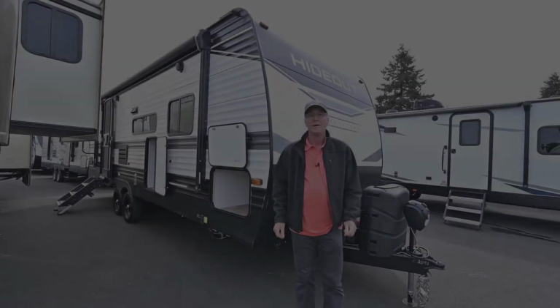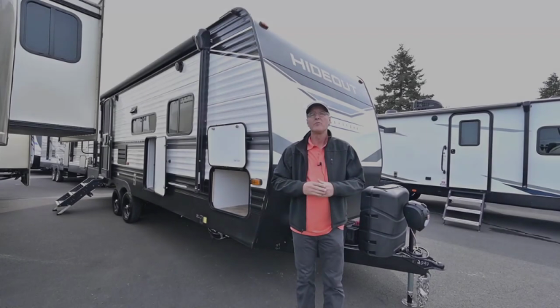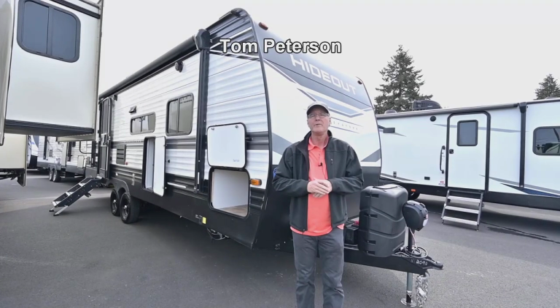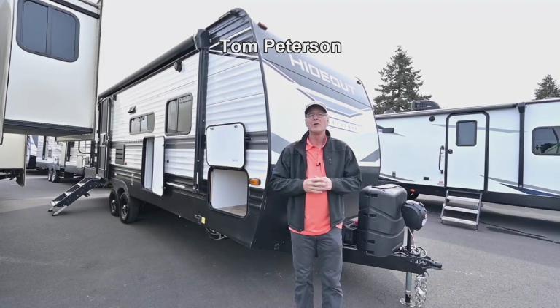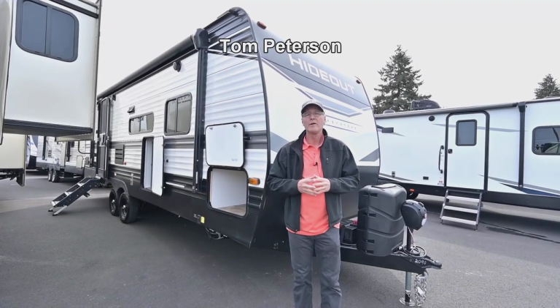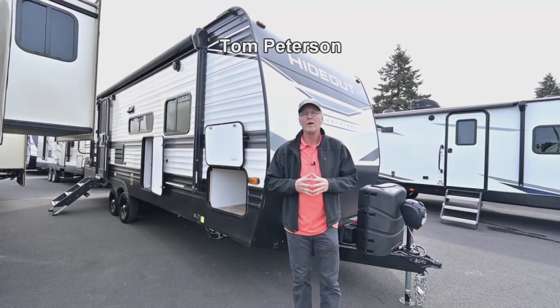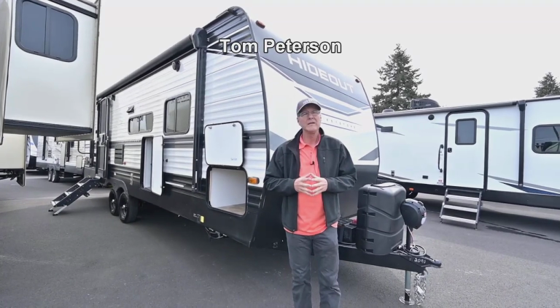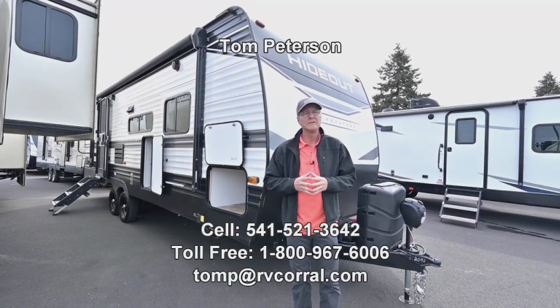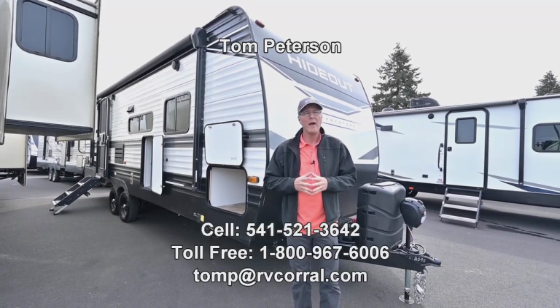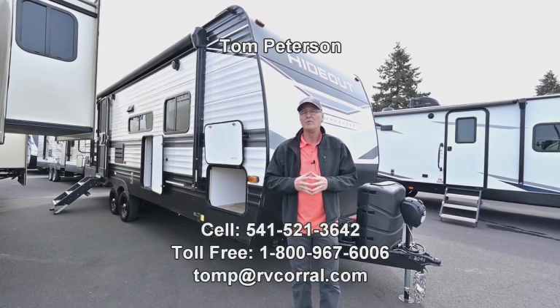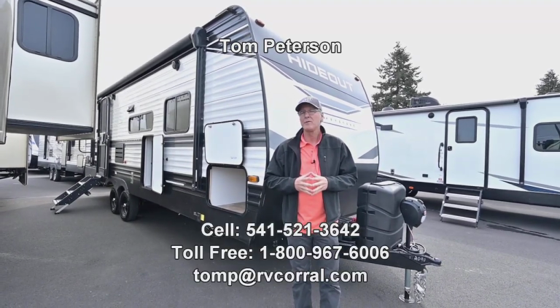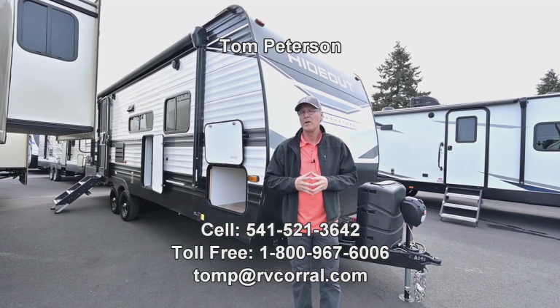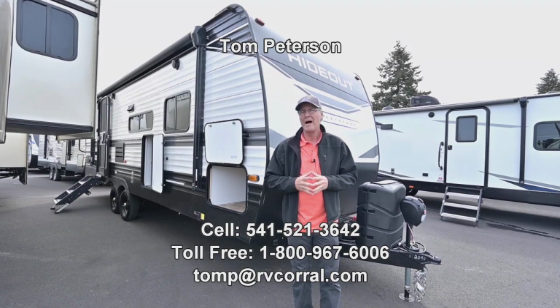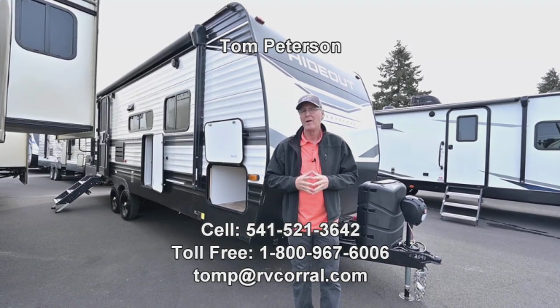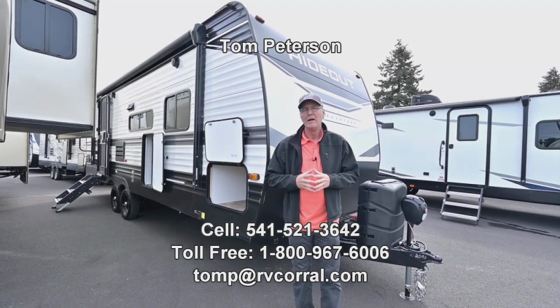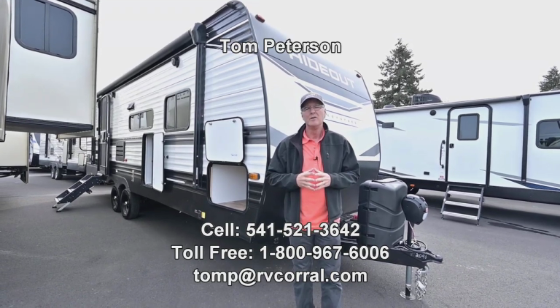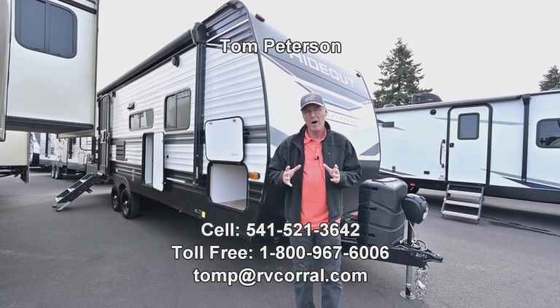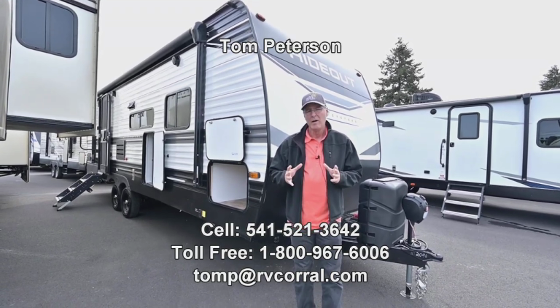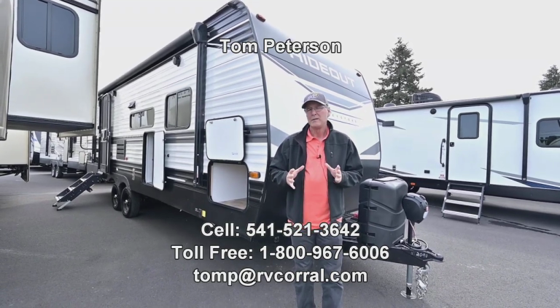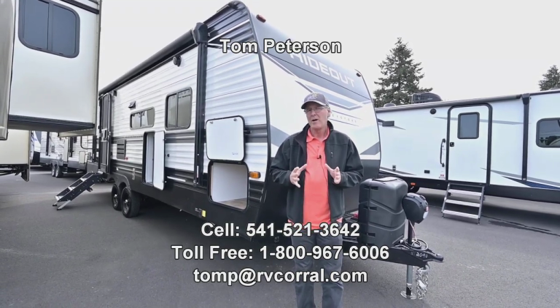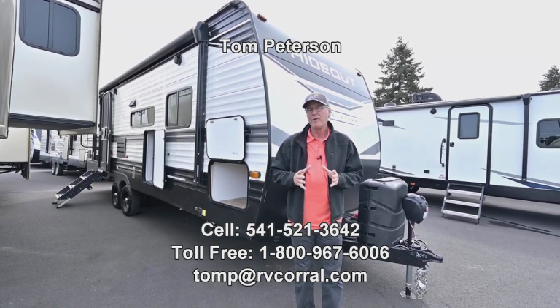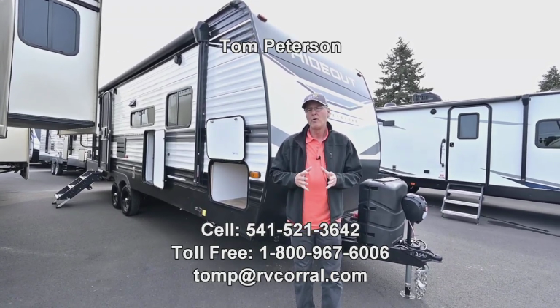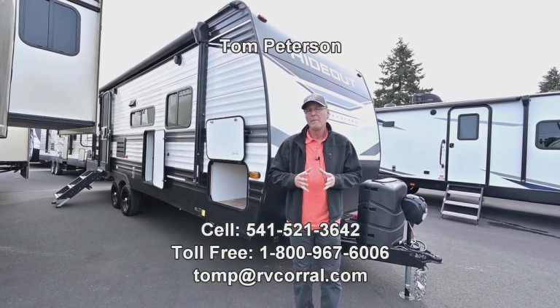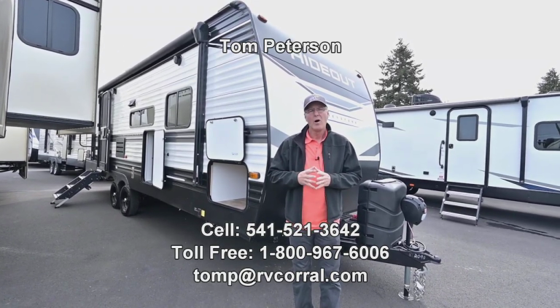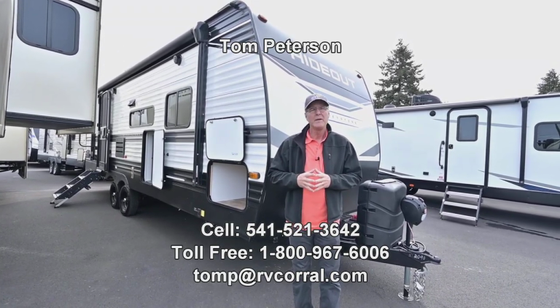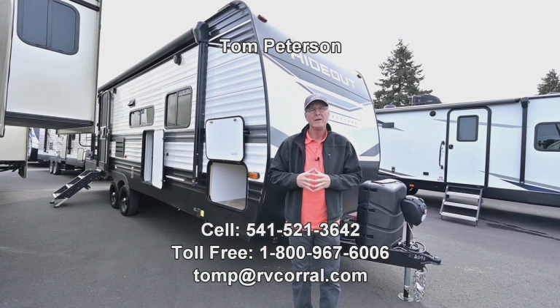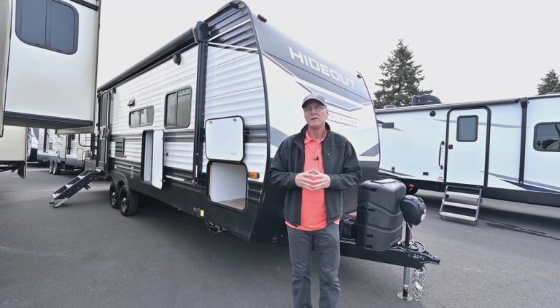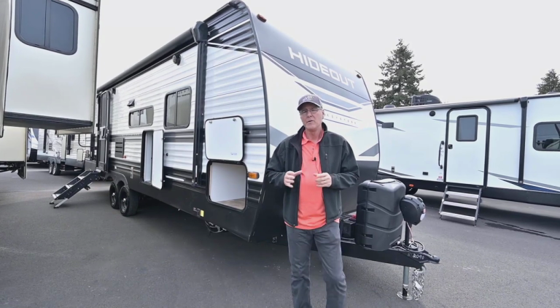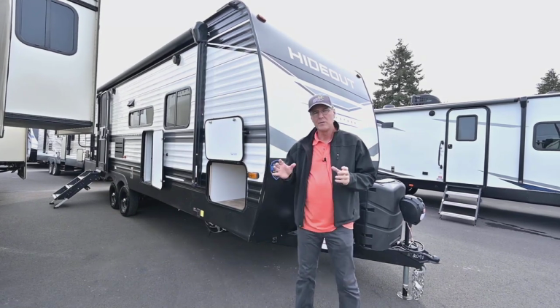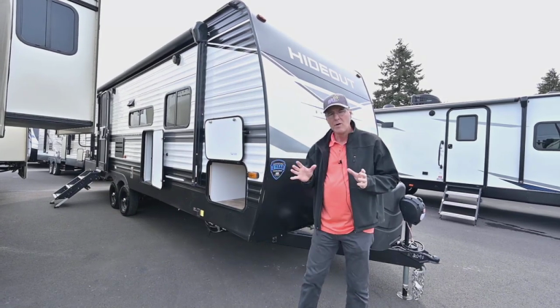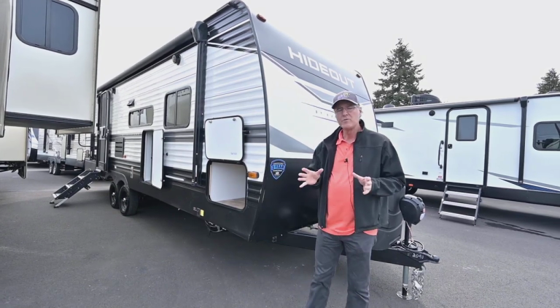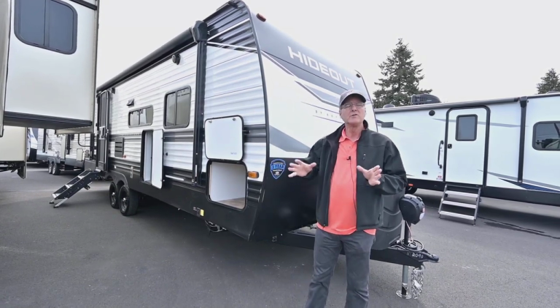Hi folks, Tom Peterson here at the RV Corral. This is a brand new 2023 Hideout — it's a newer model, the model 24RB SWE, so it's a Western Edition.